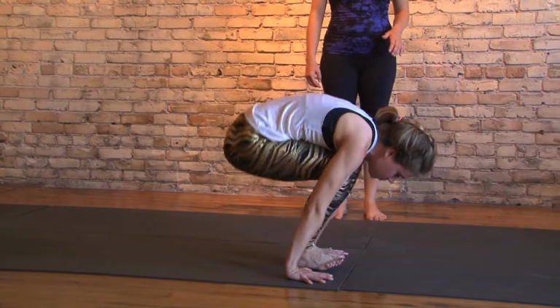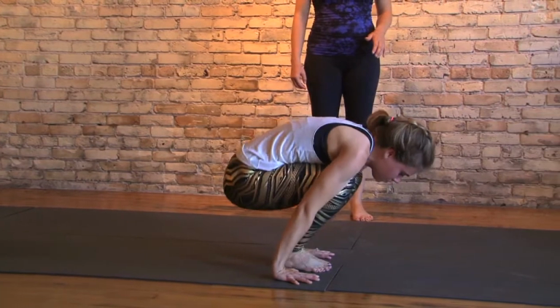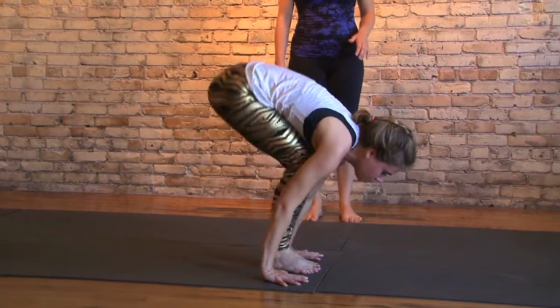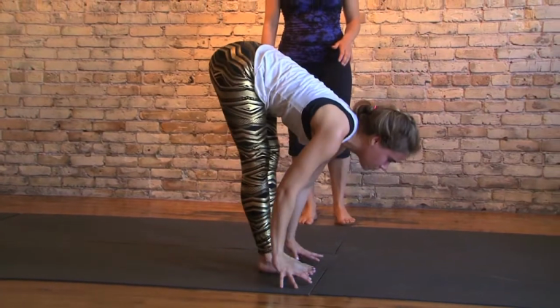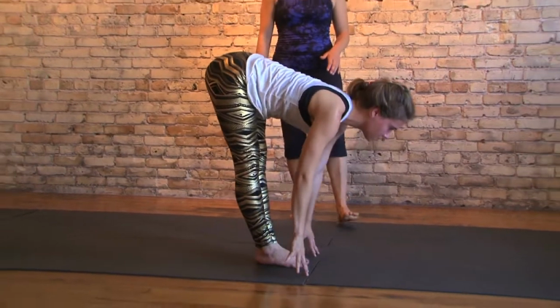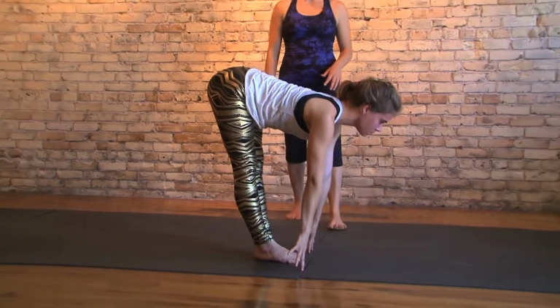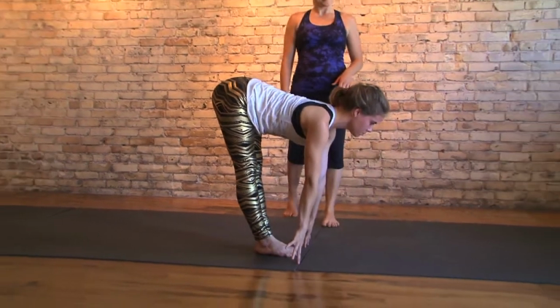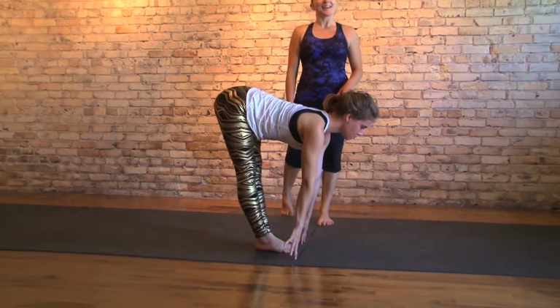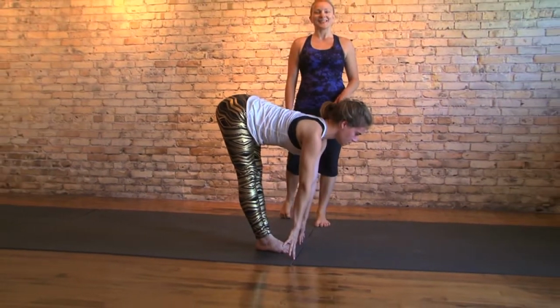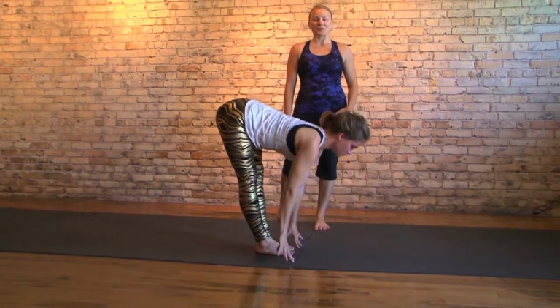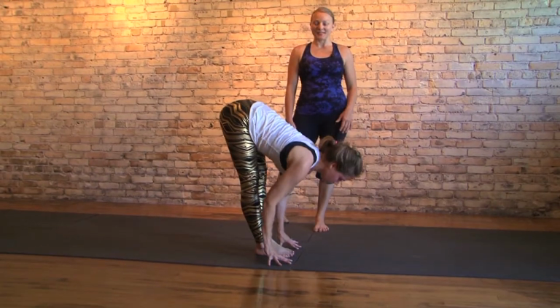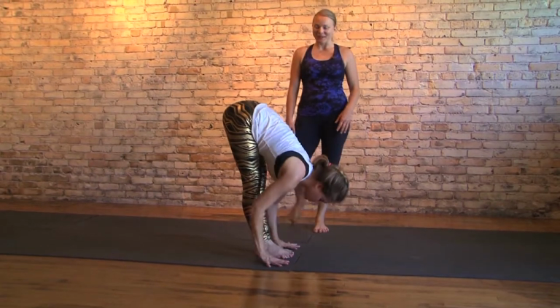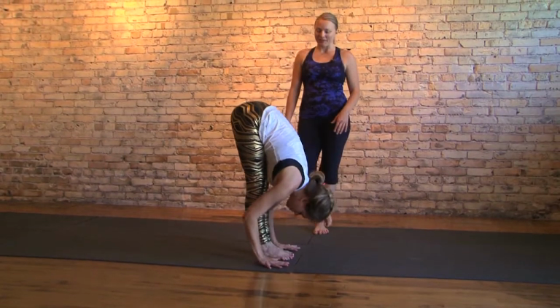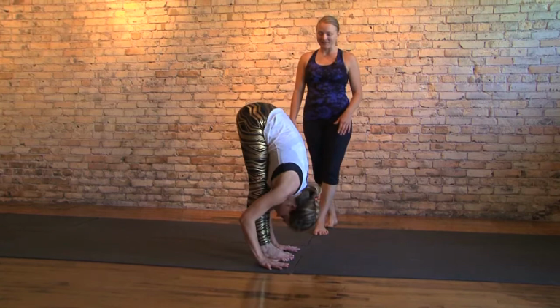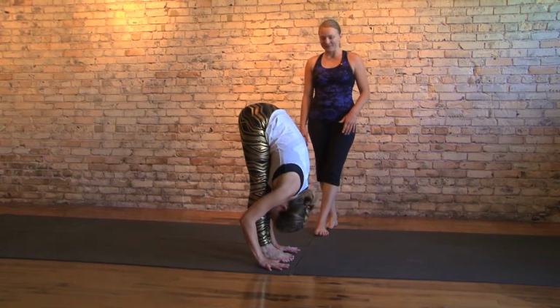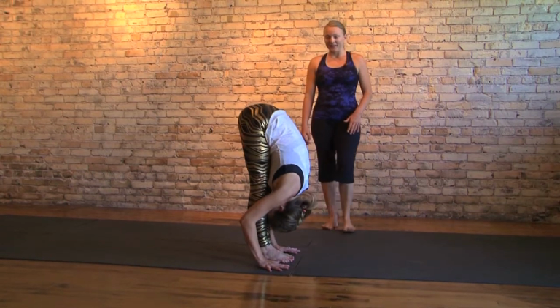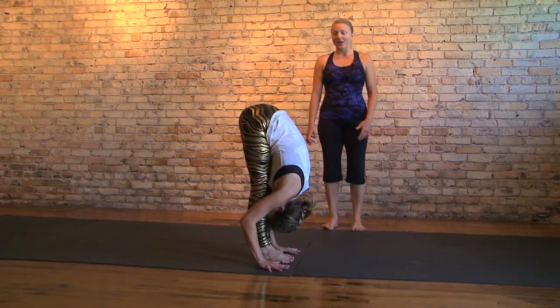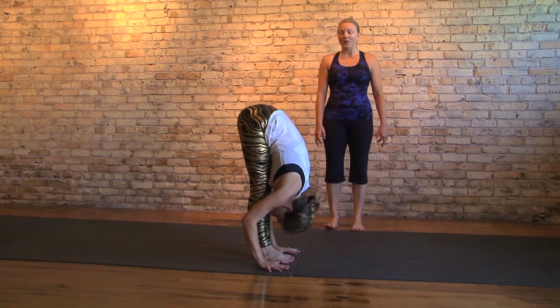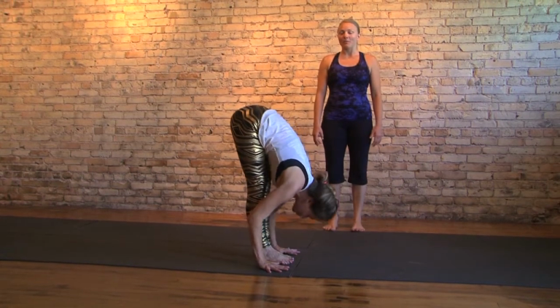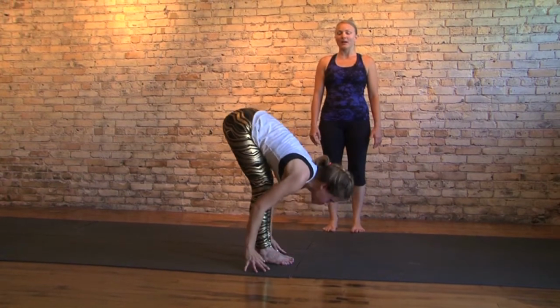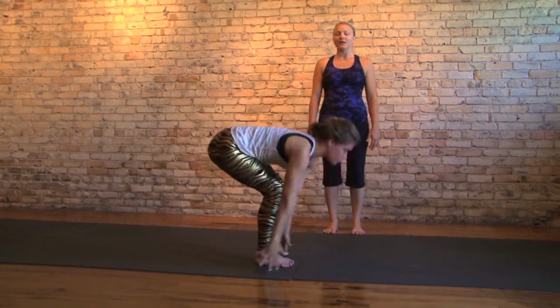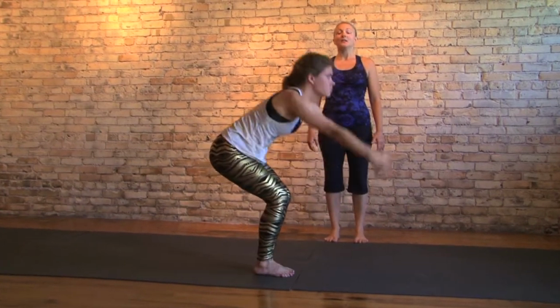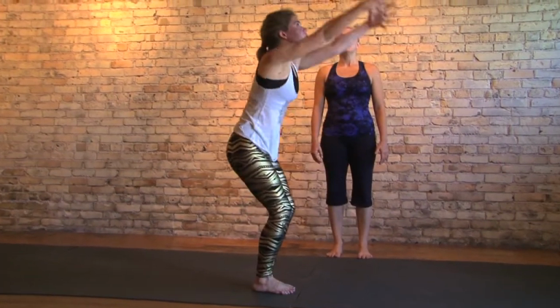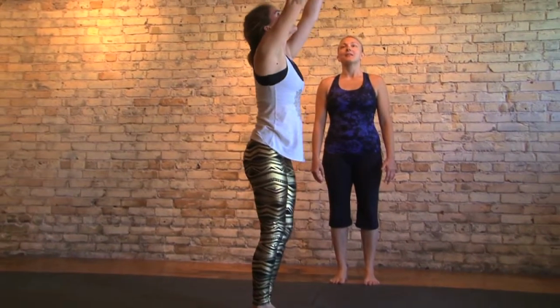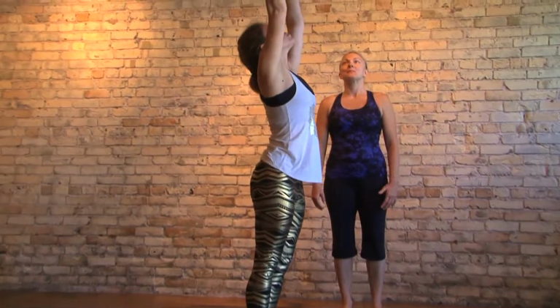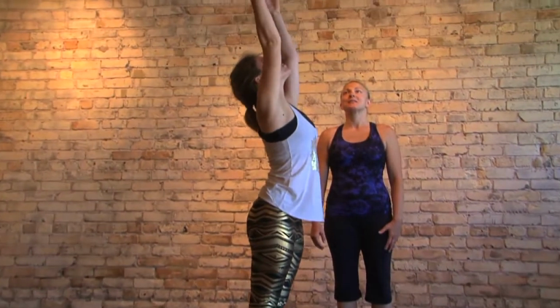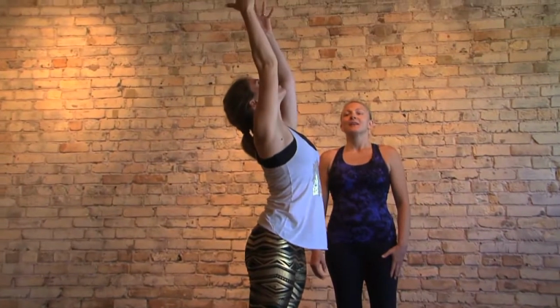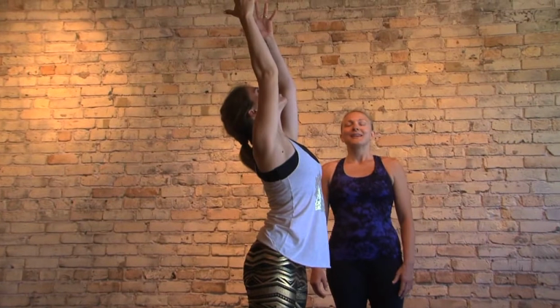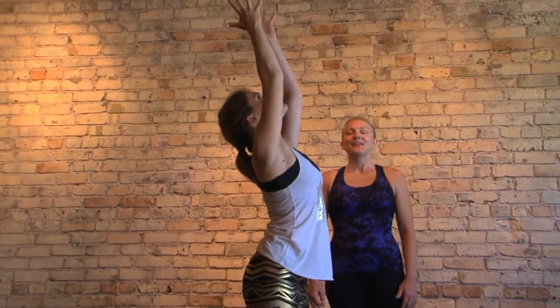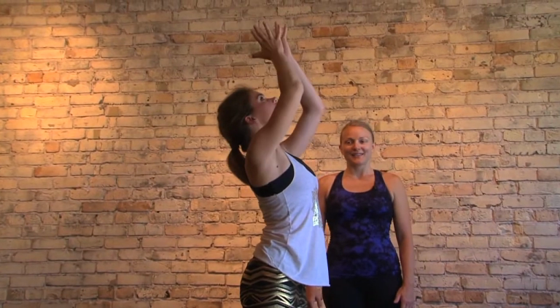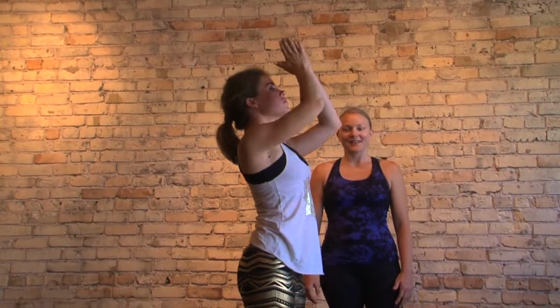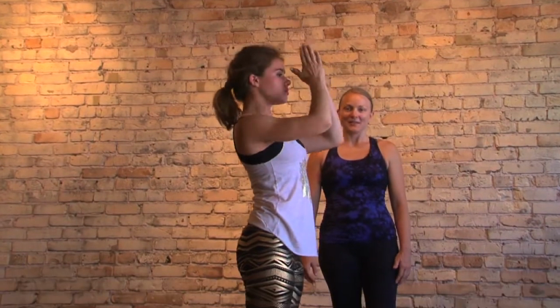Take a strong flat spine. Inhale, engage. Exhale, fold in, see your belly. Inhale, all the way up overhead. Look up, see thumbs. Exhale, hands to heart center.